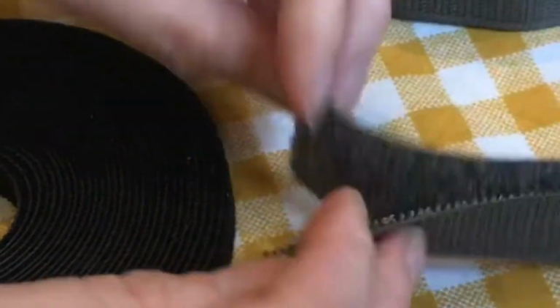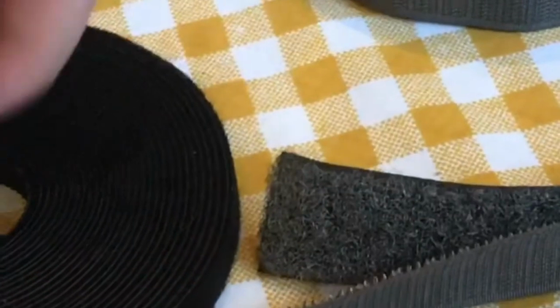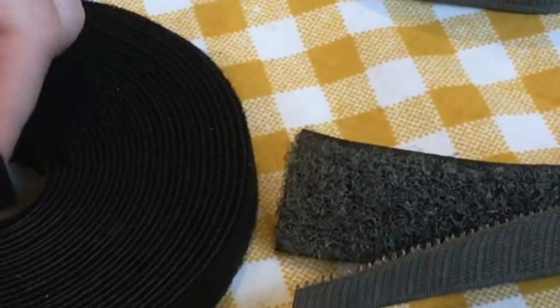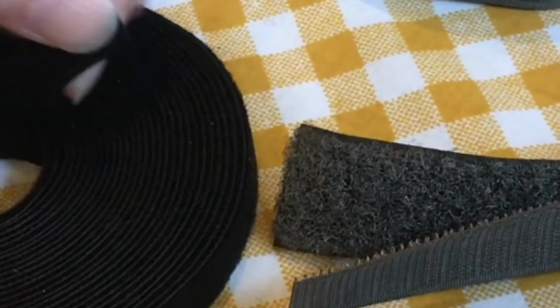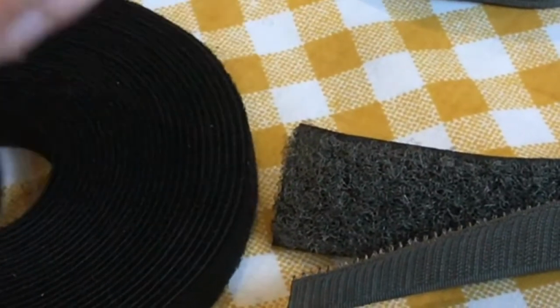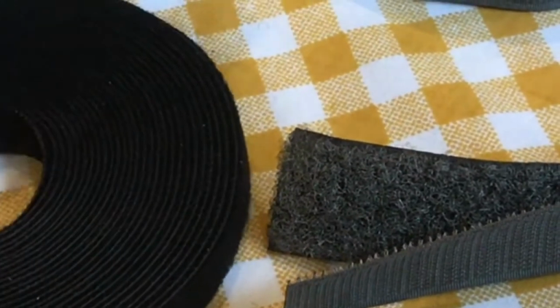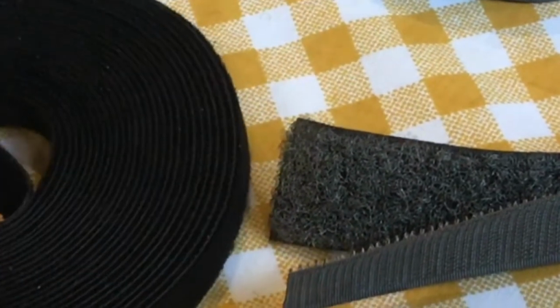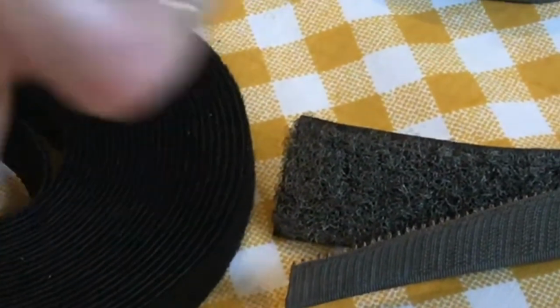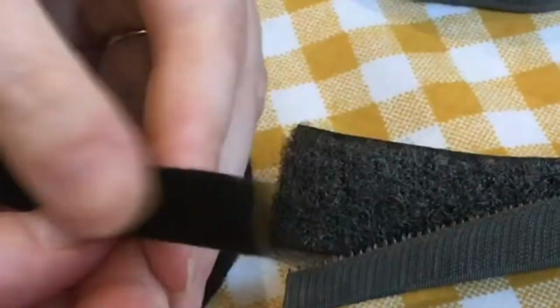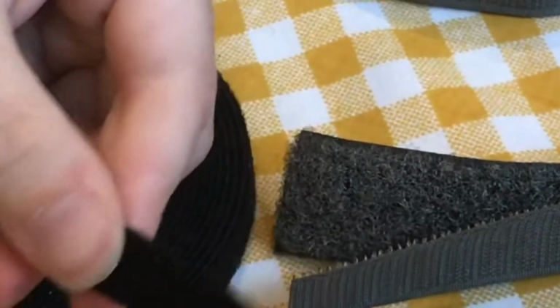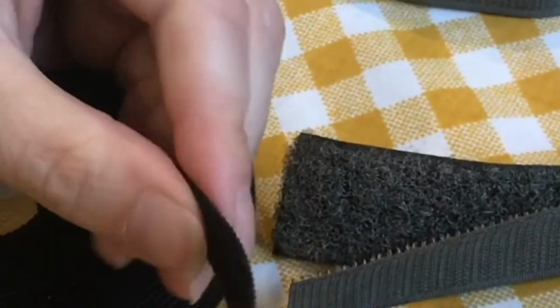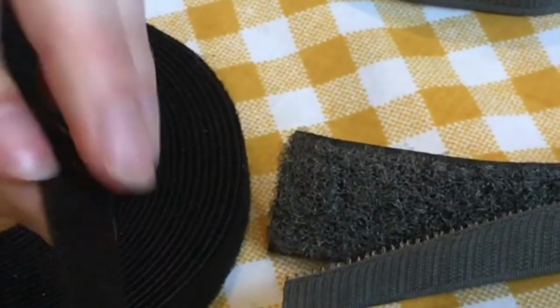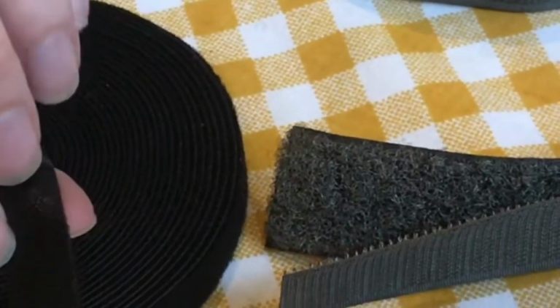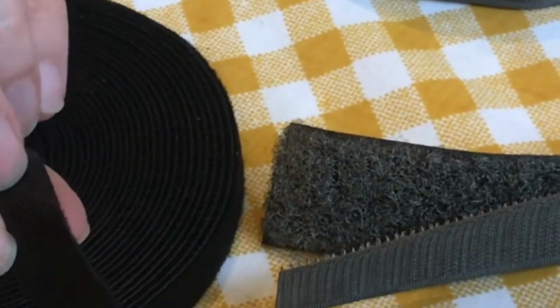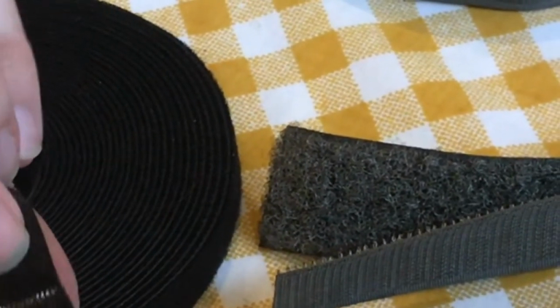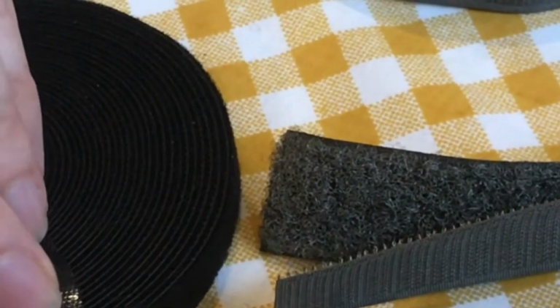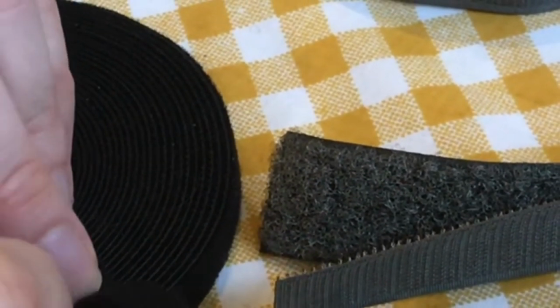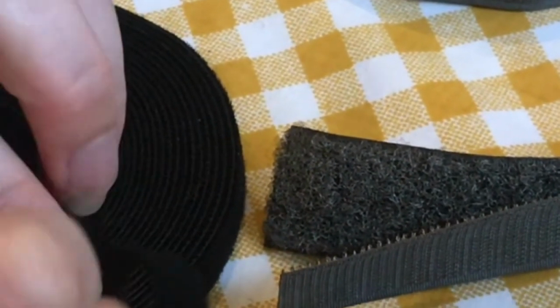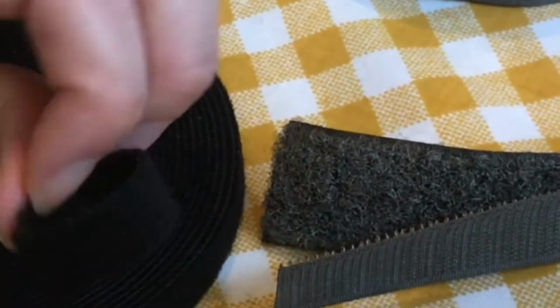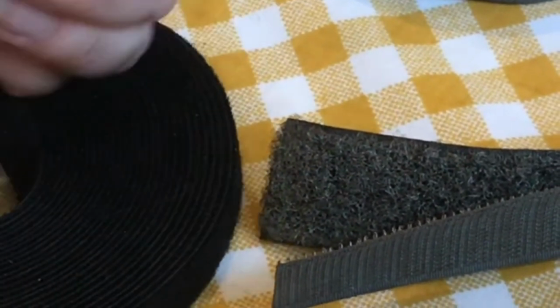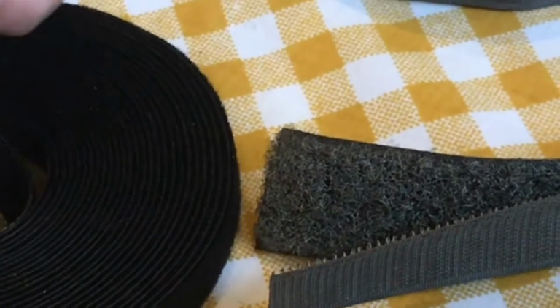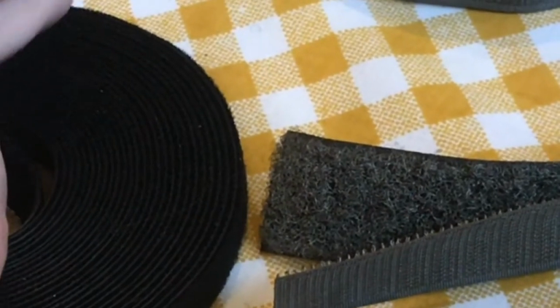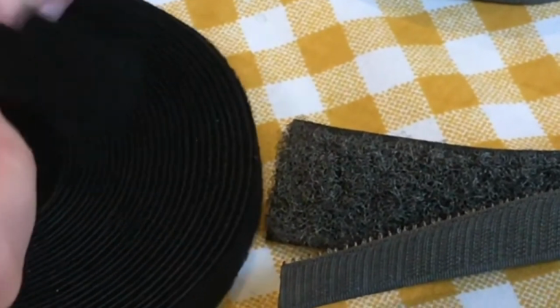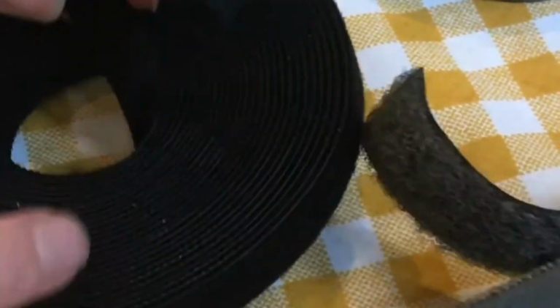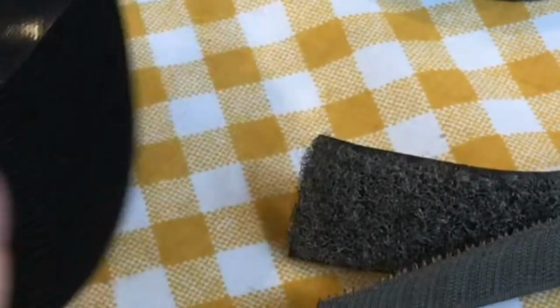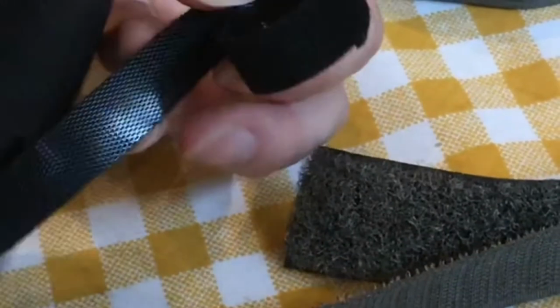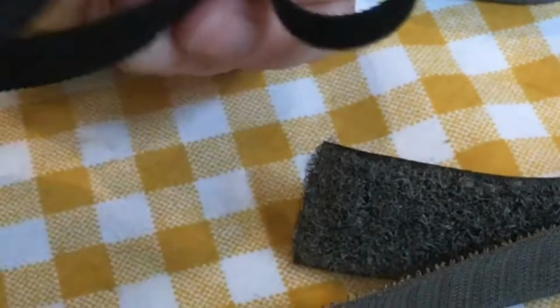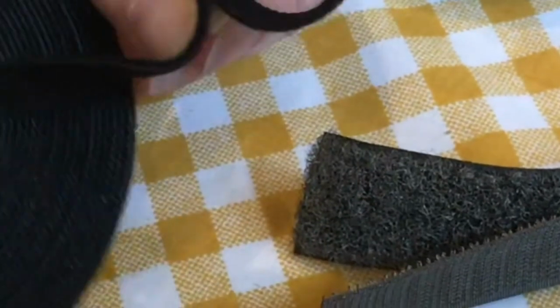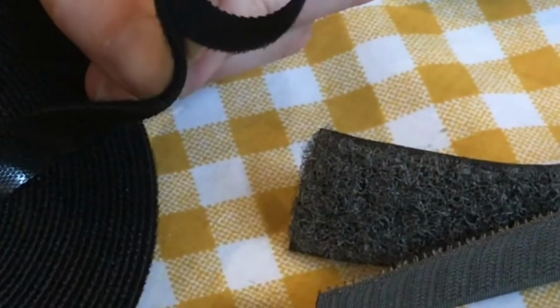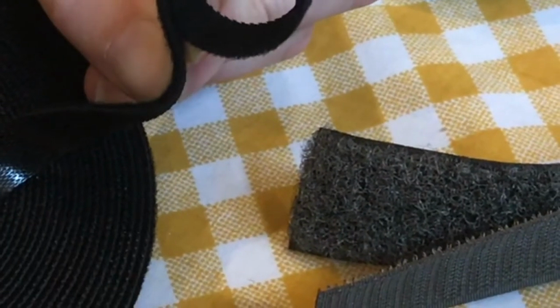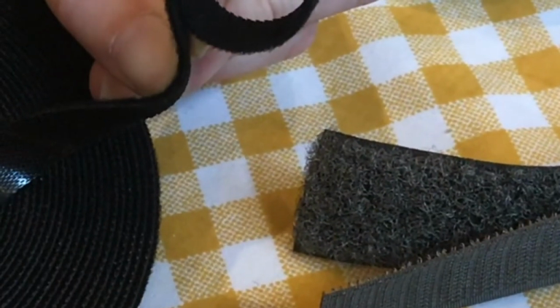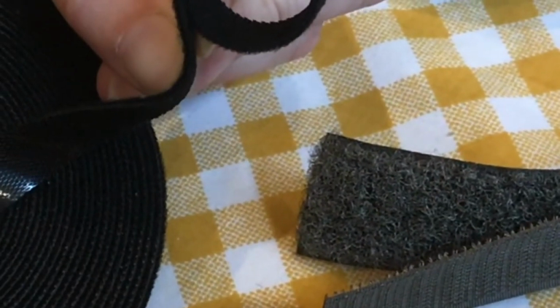You can get this as strapping, you can get it as reversible — it's so useful, you already know this, you've used it many times yourself. And if you never knew how it came about, it was simply cockle burrs out in nature.